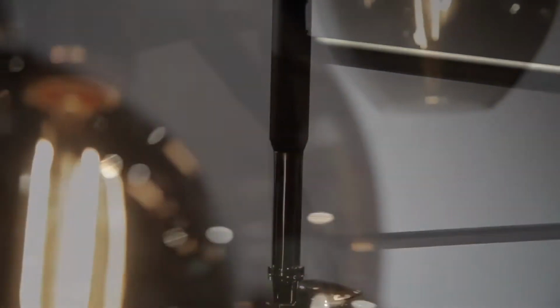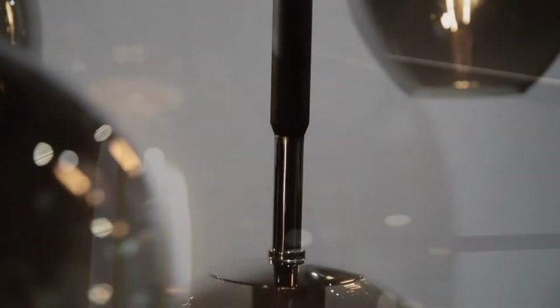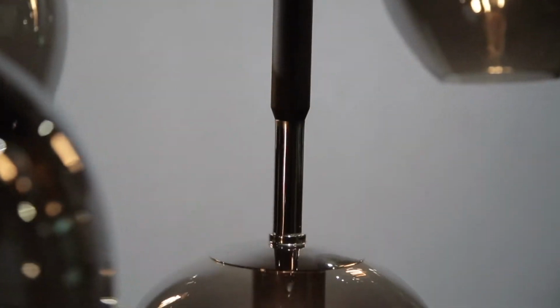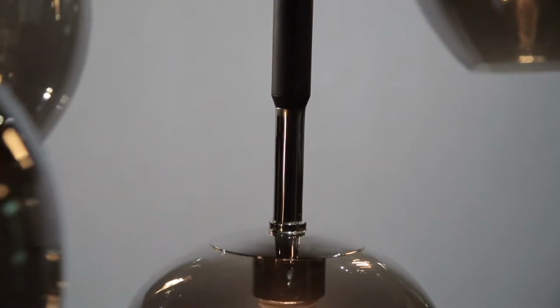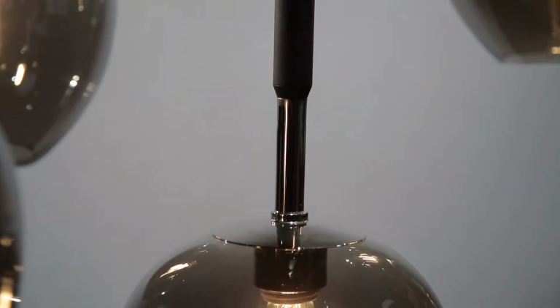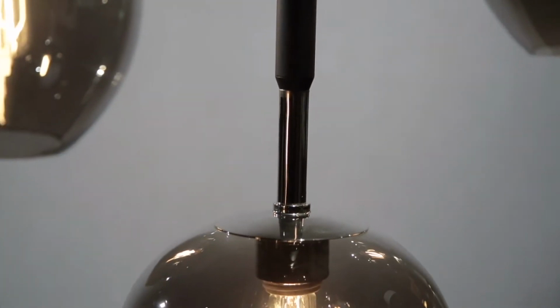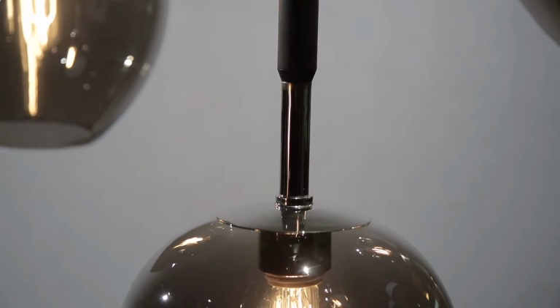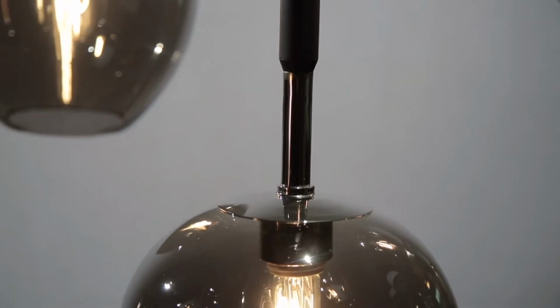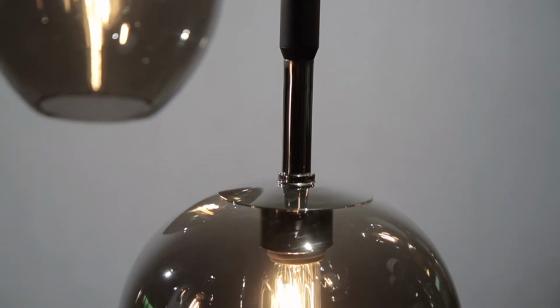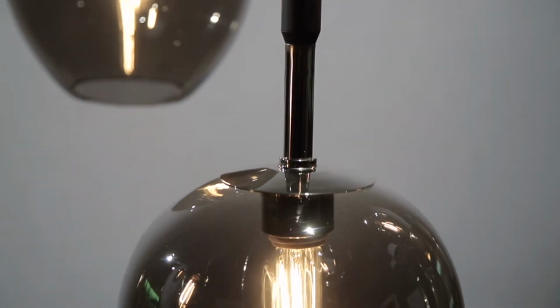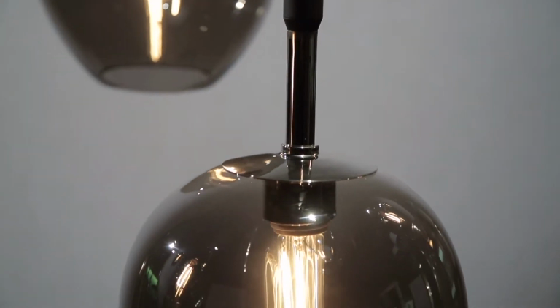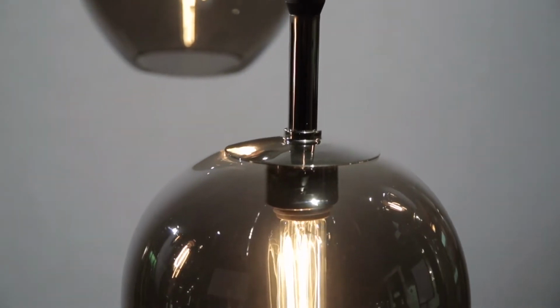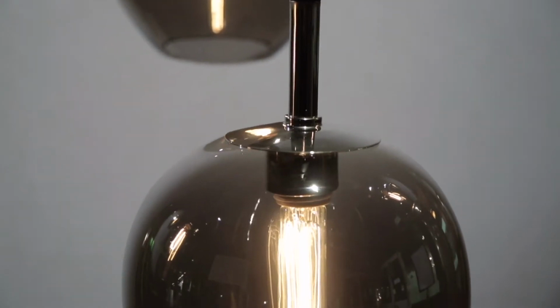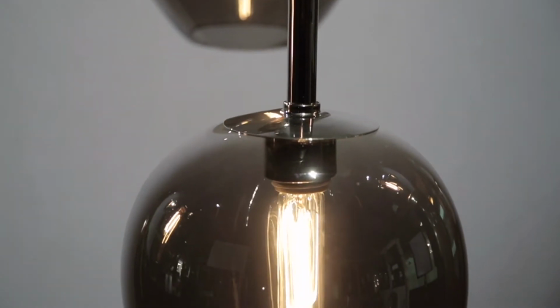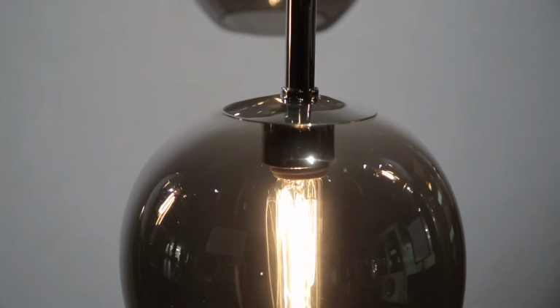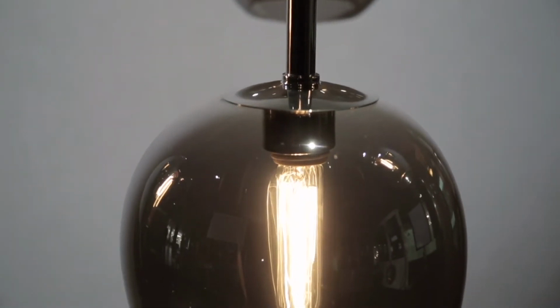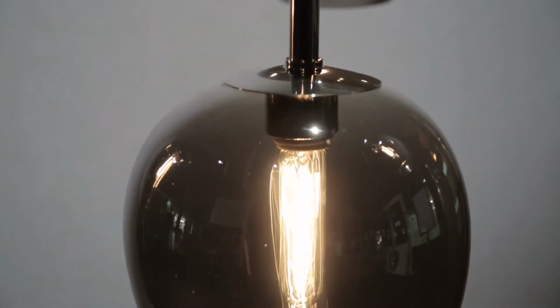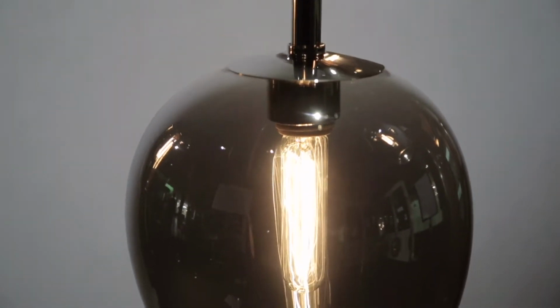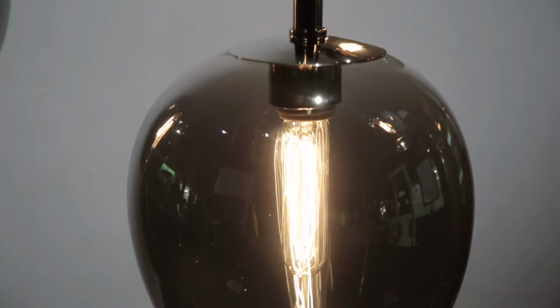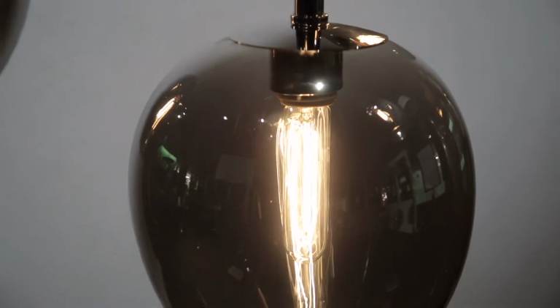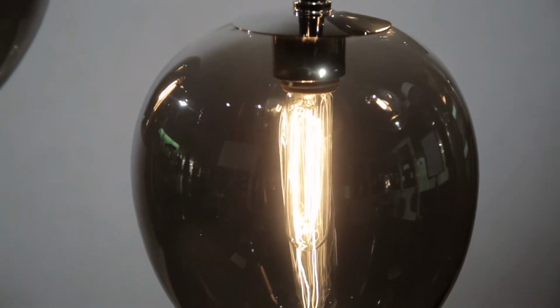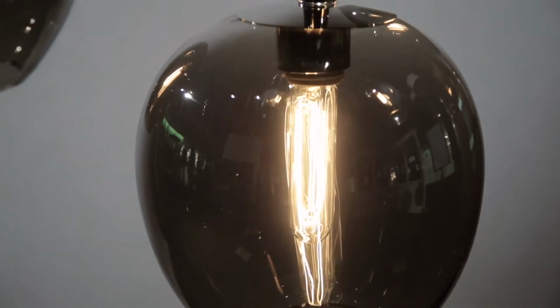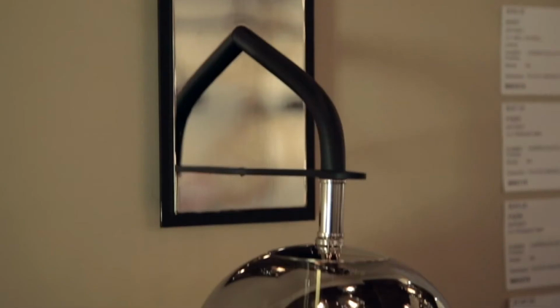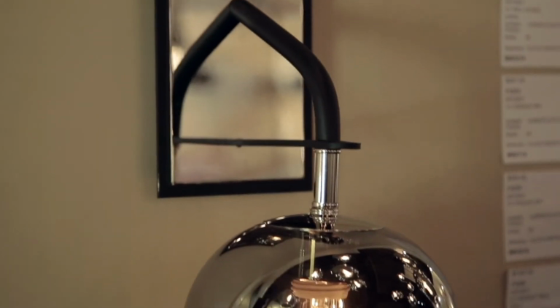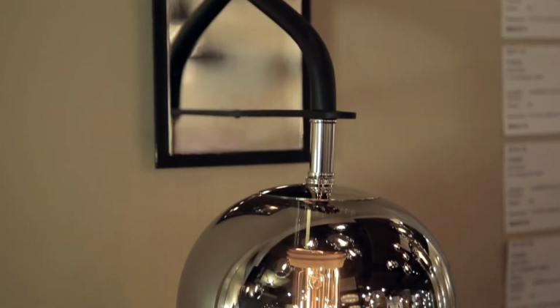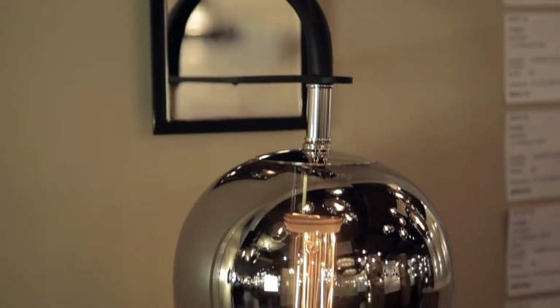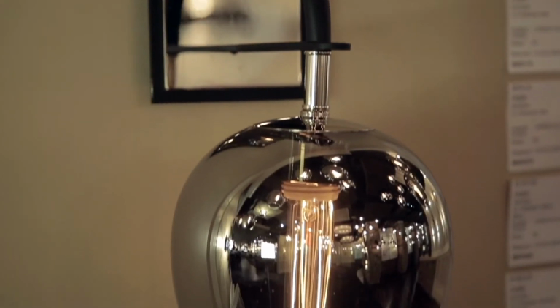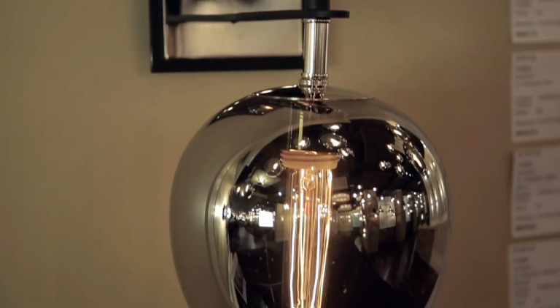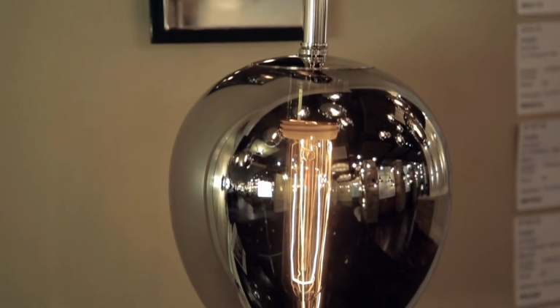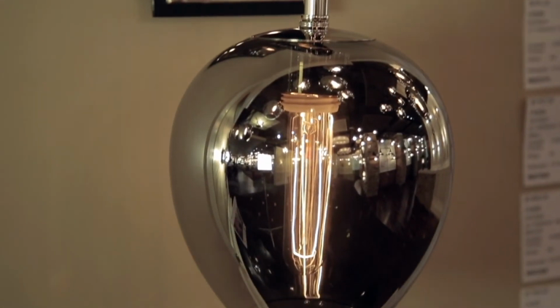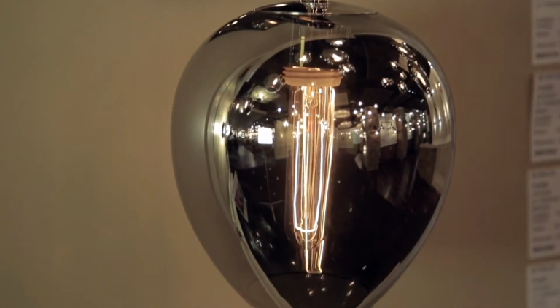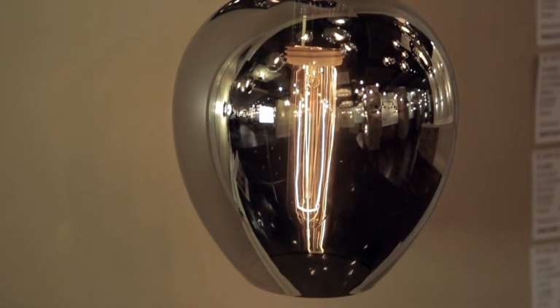Finished in carbide black with polished nickel accents, and compatible with our own early electric style LED bulbs, Odyssey is offered in a variety of small and large pendant styles as well as a one-light sconce.